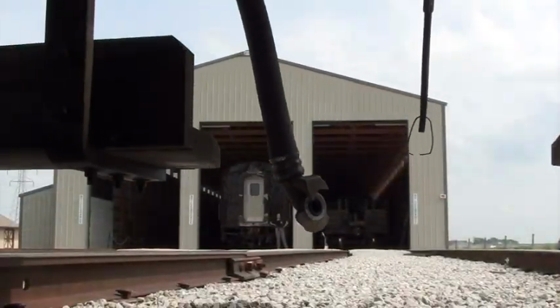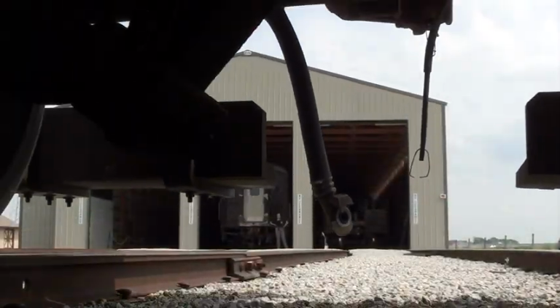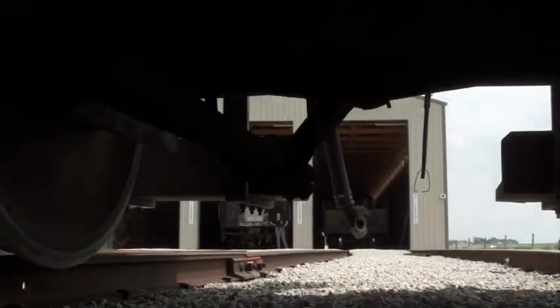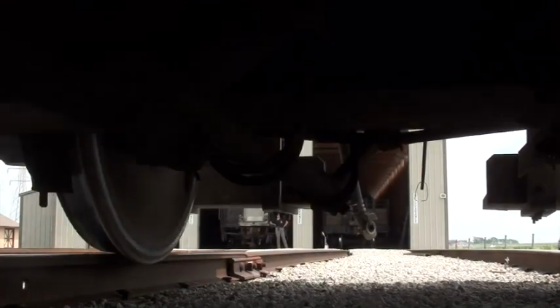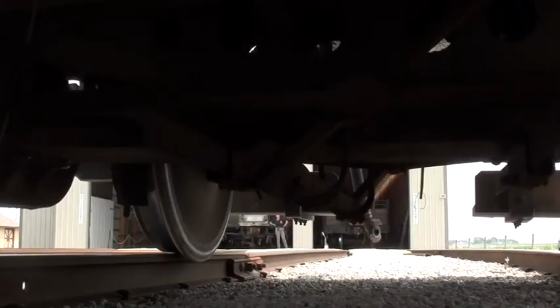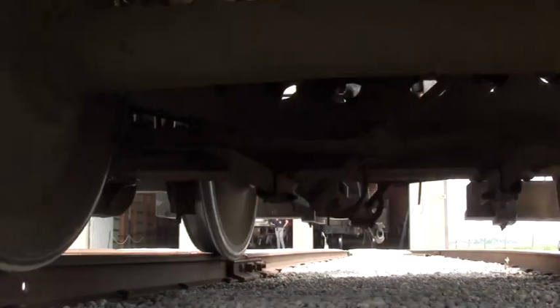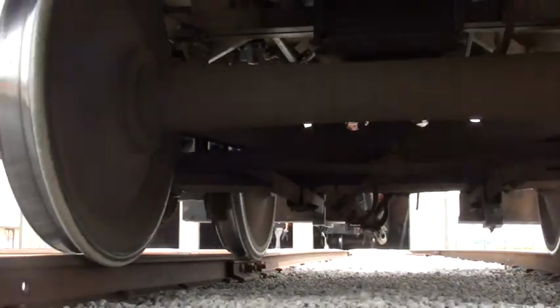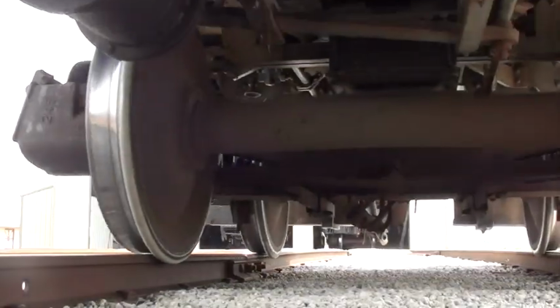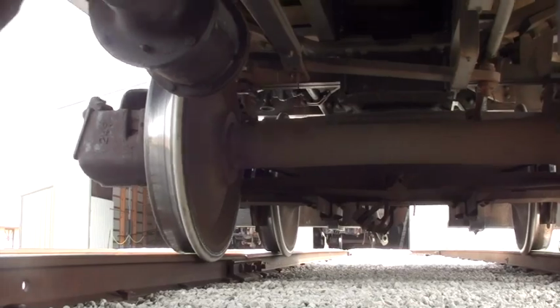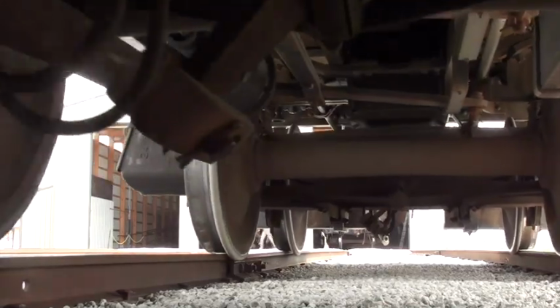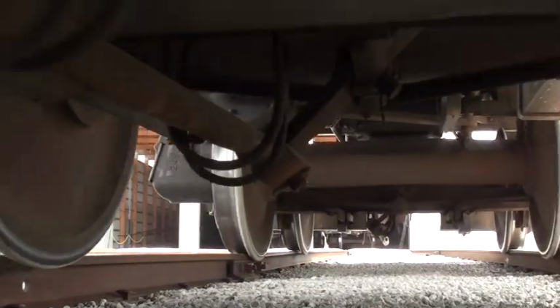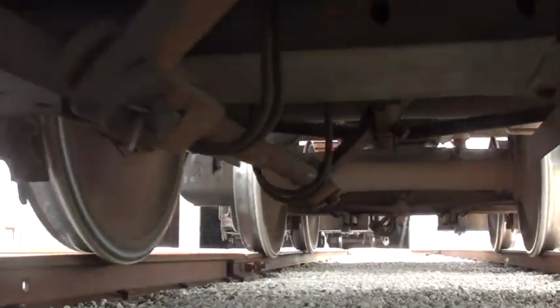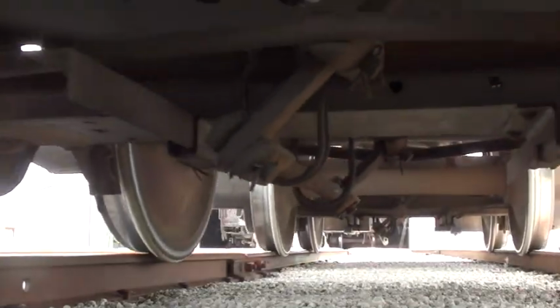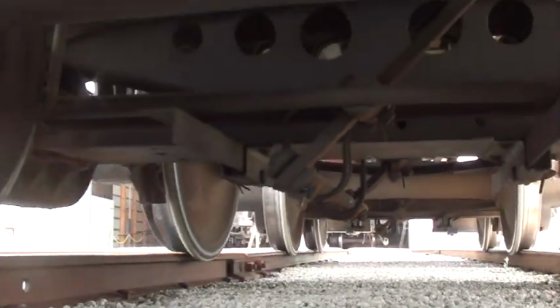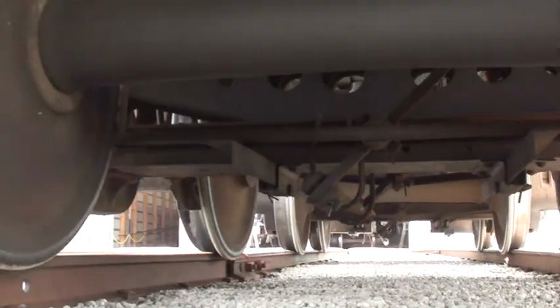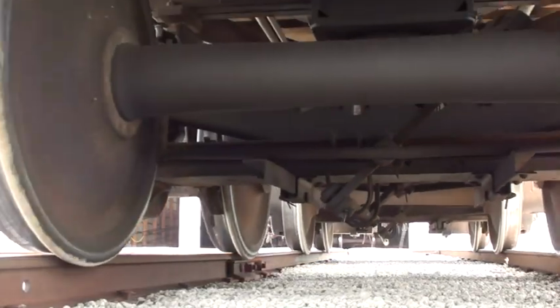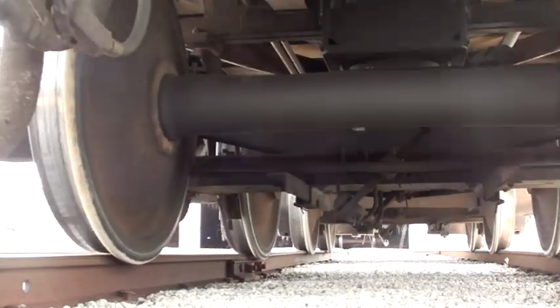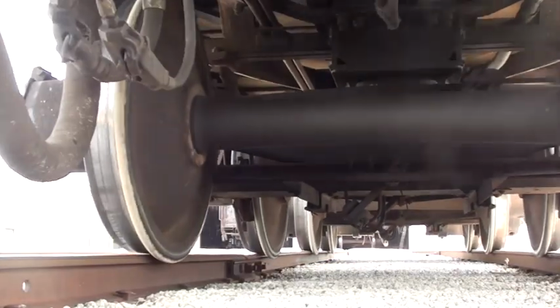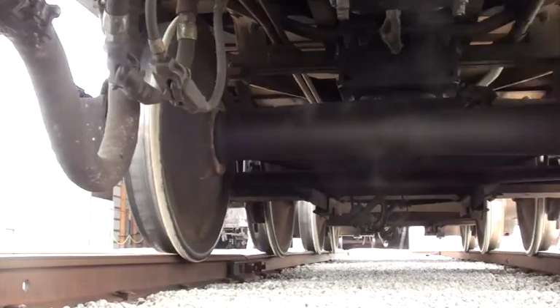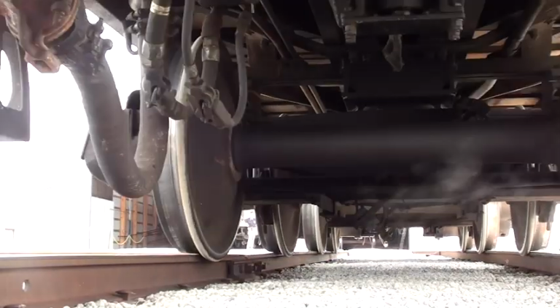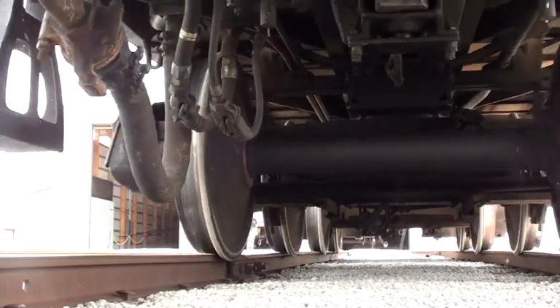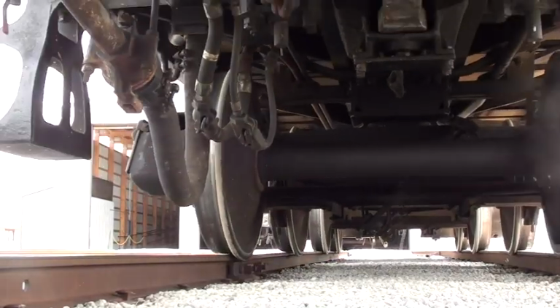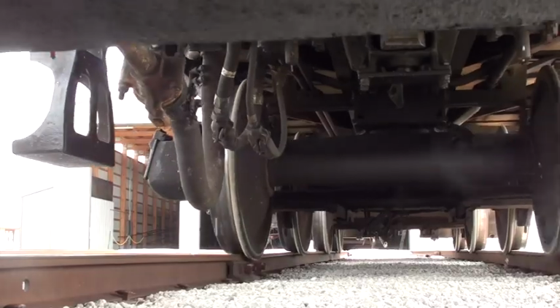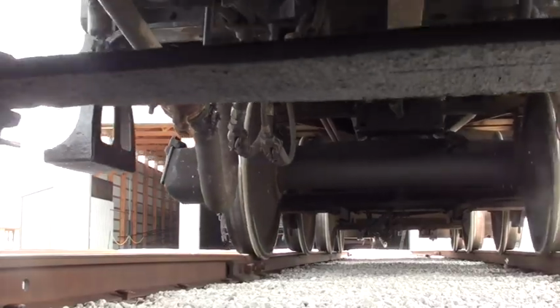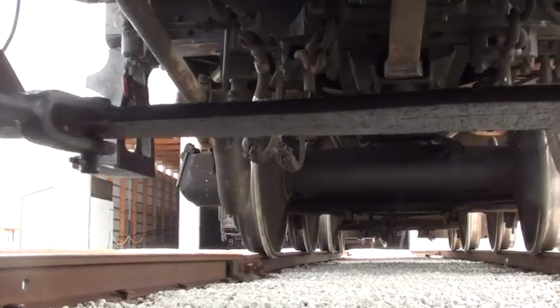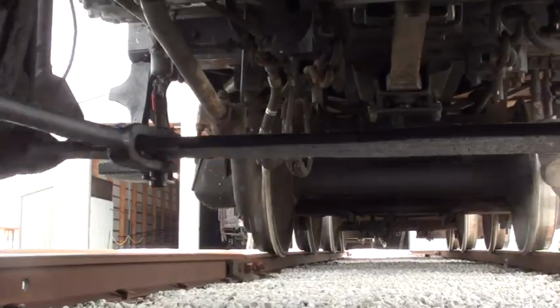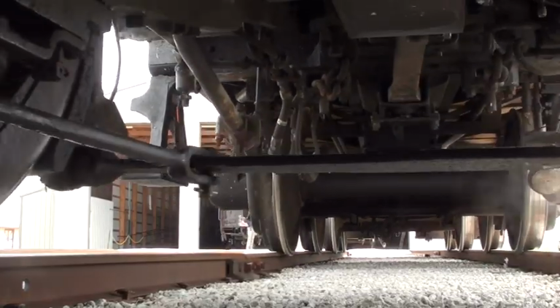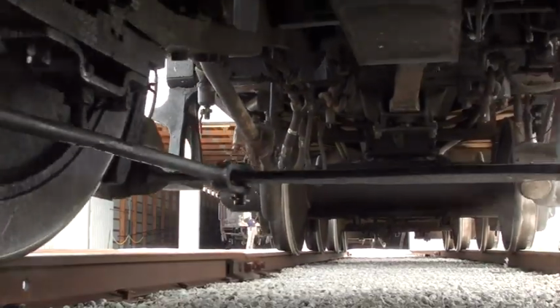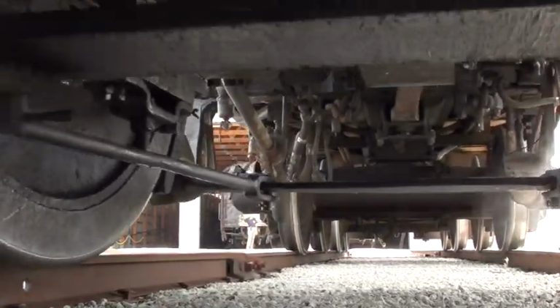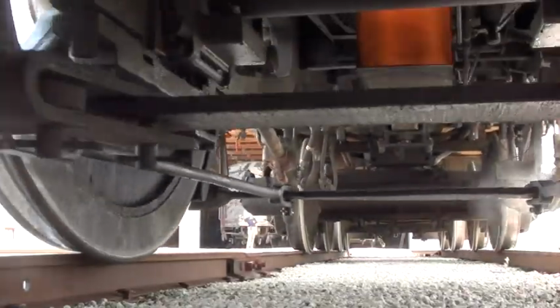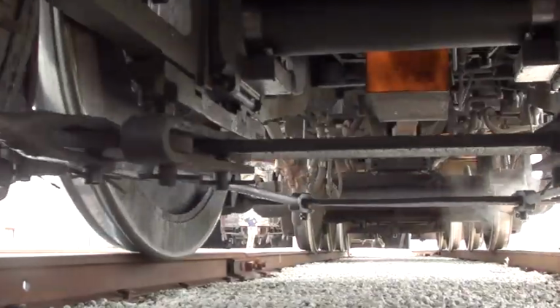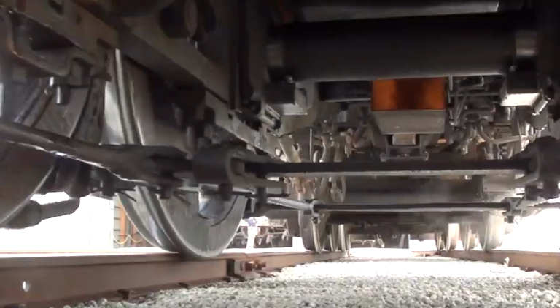2019 marked the 10th year of operation for Southern Railway 2-8-0 number 401 at Illinois' Monticello Railway Museum. As we do every year, we stop by to see one of our favorites under steam.